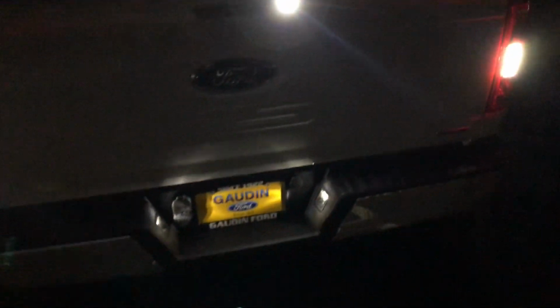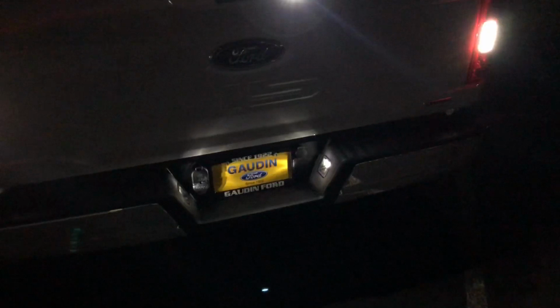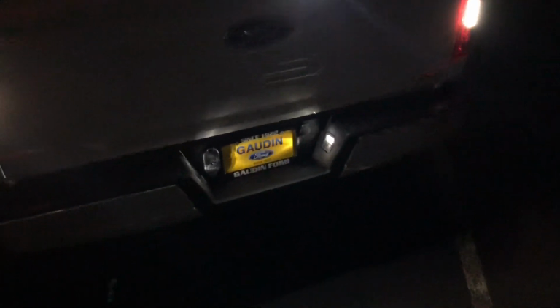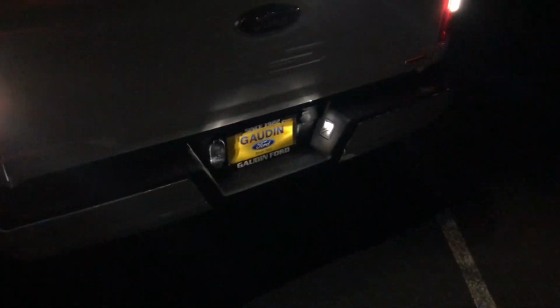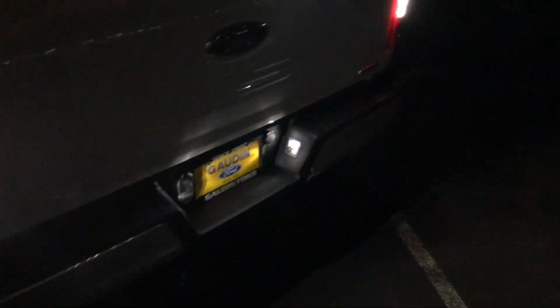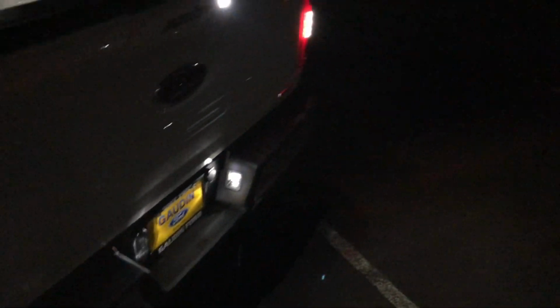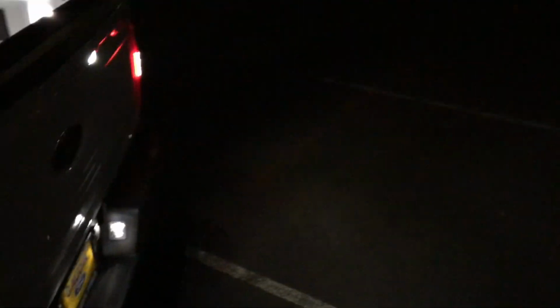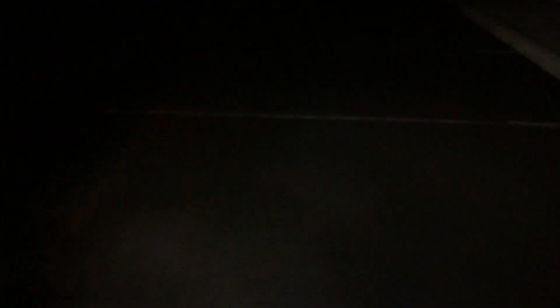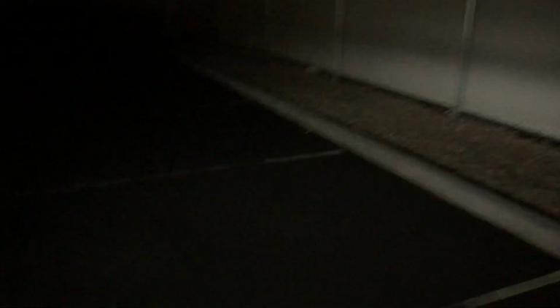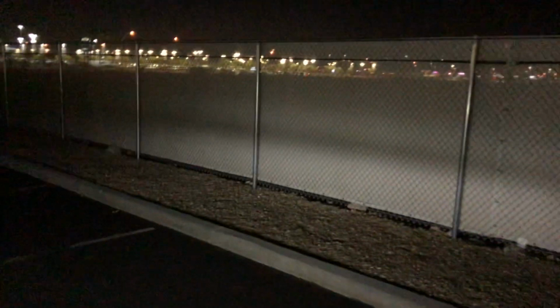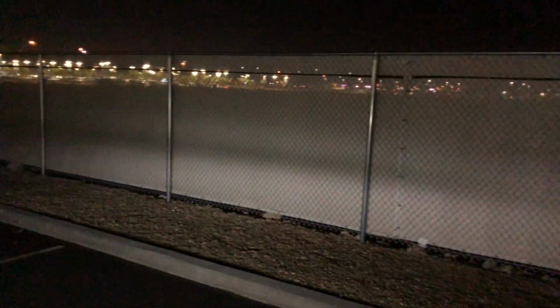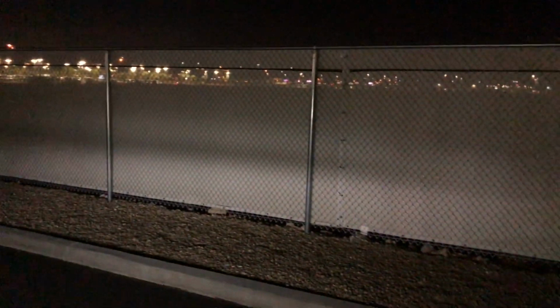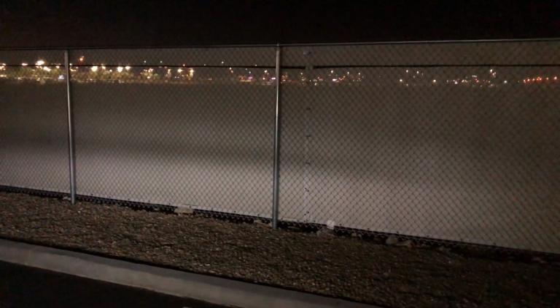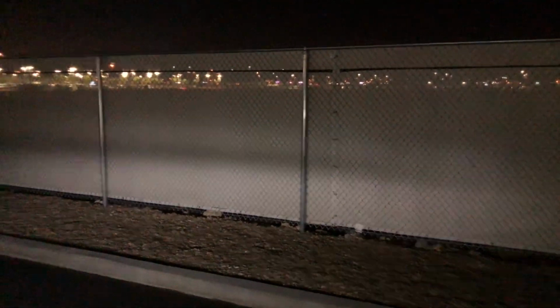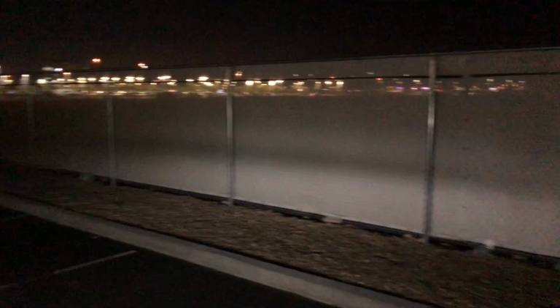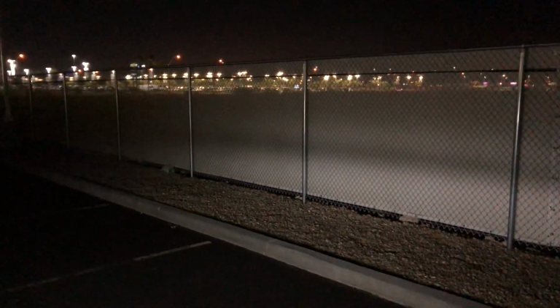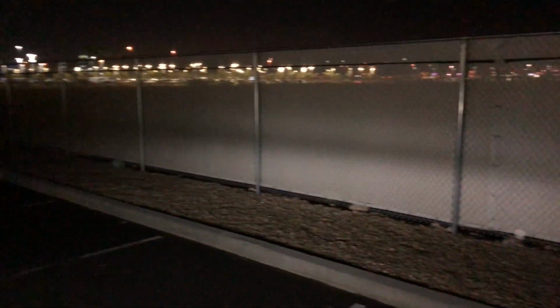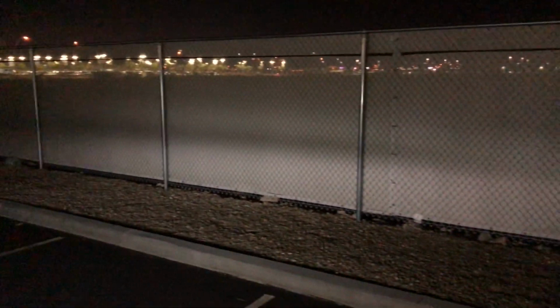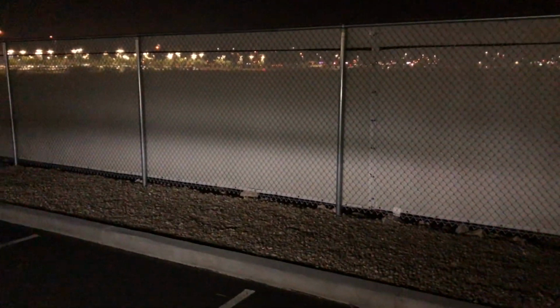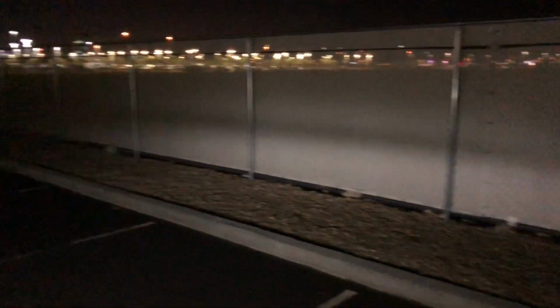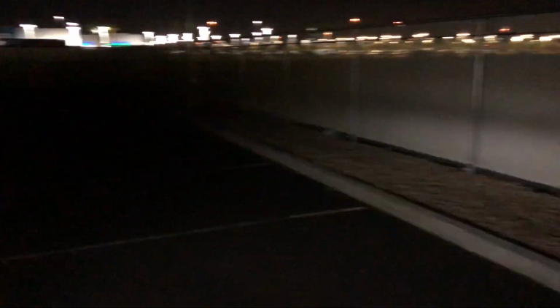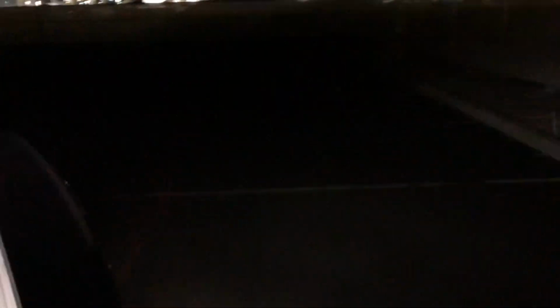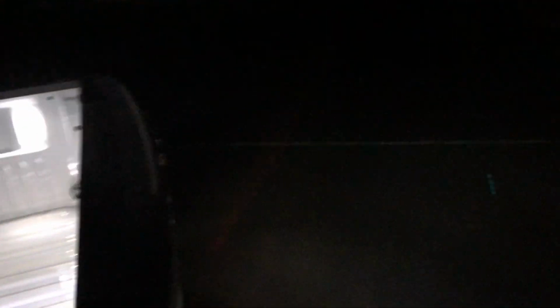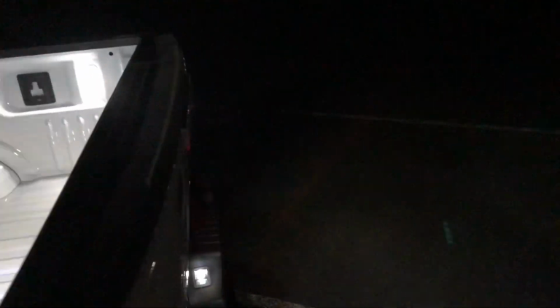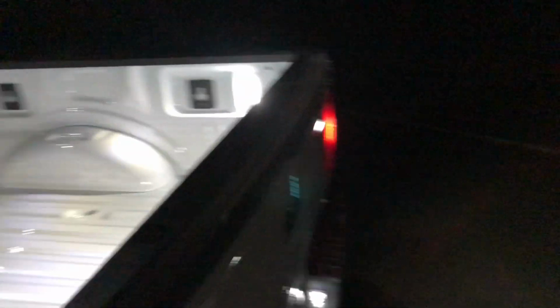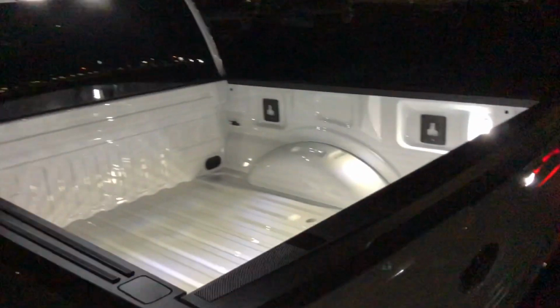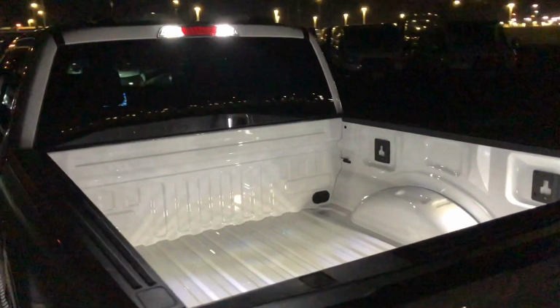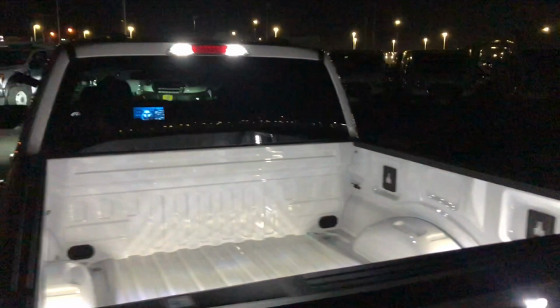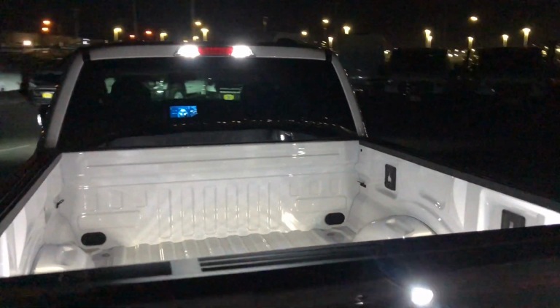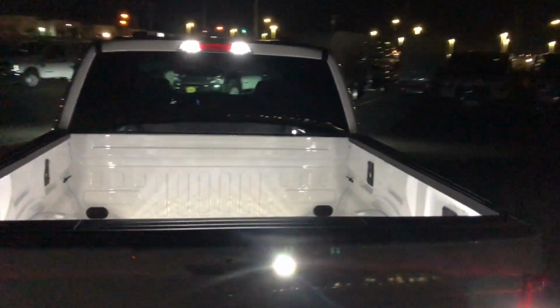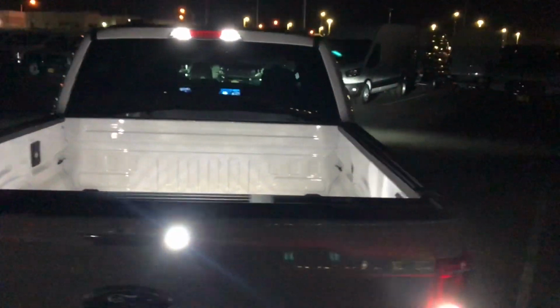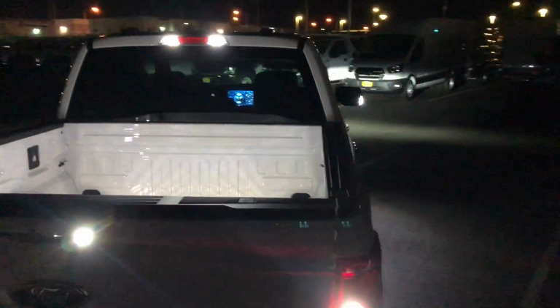The license plate lights turned on as well. When you look back here, you can see it really lights it up — it's almost like there's another set of headlights back there because it's so bright. I'll back up and show you guys what it looks like.